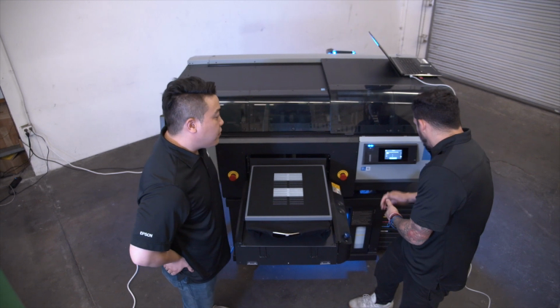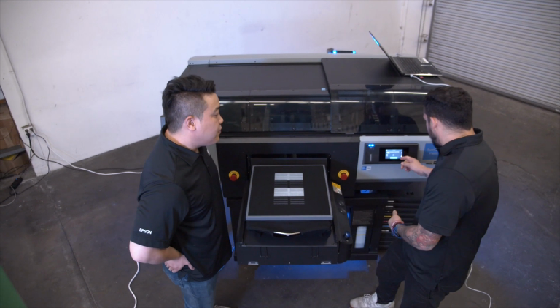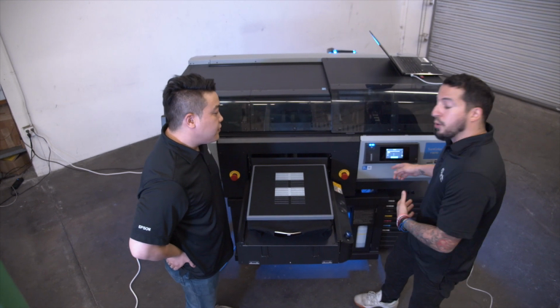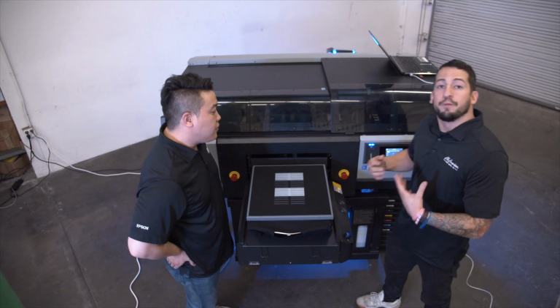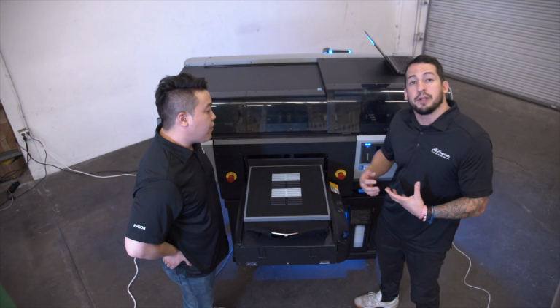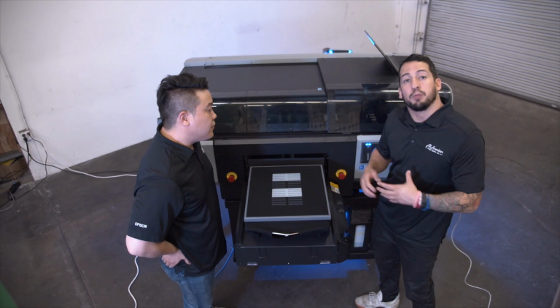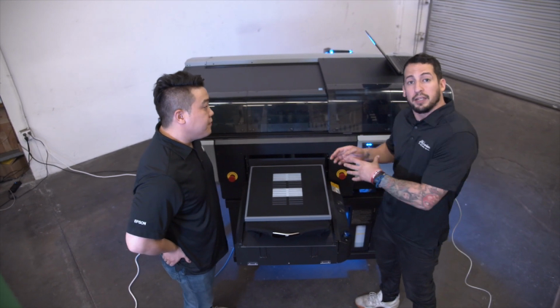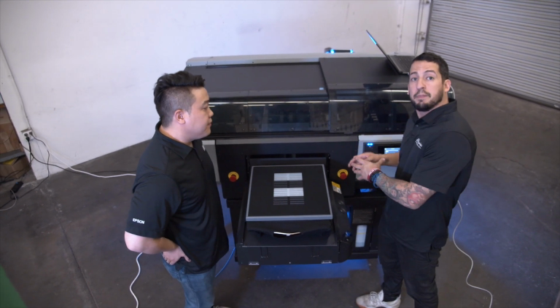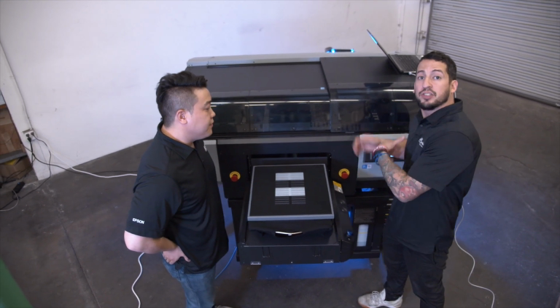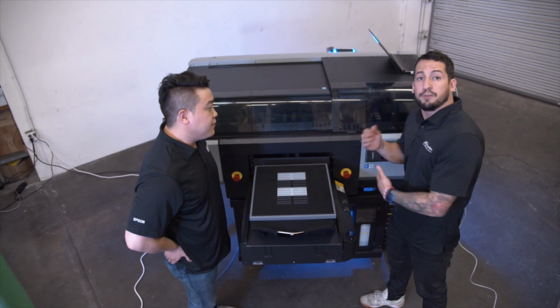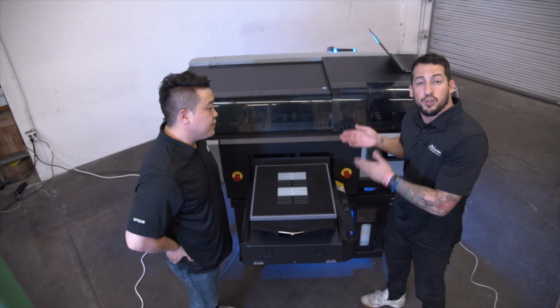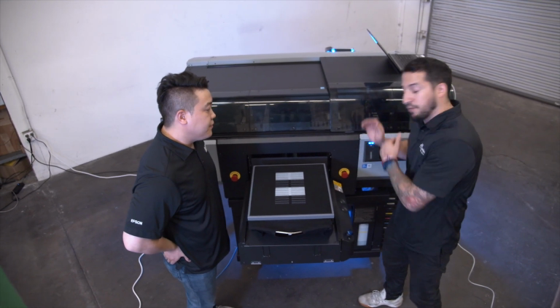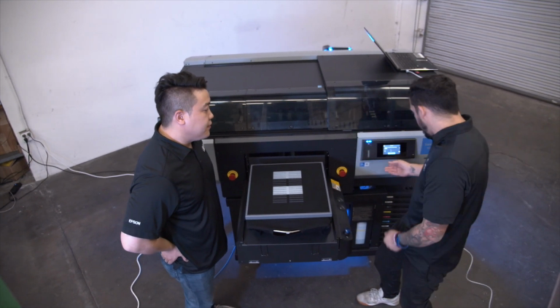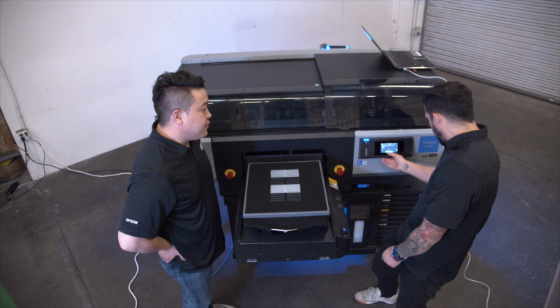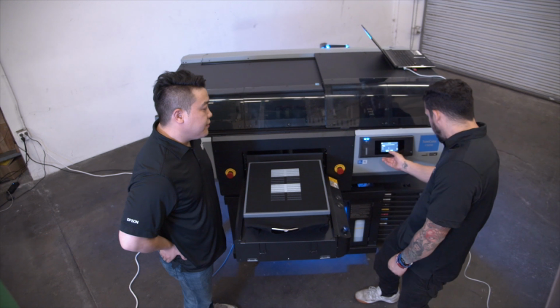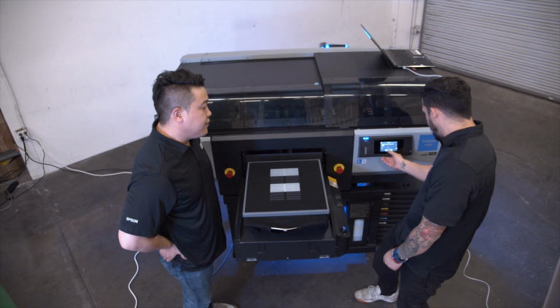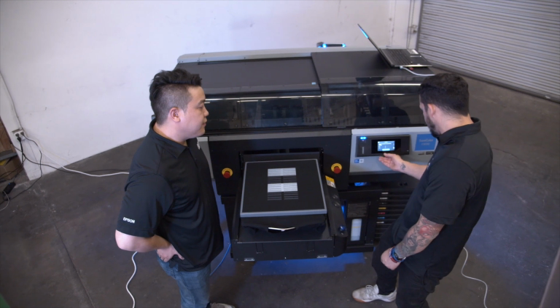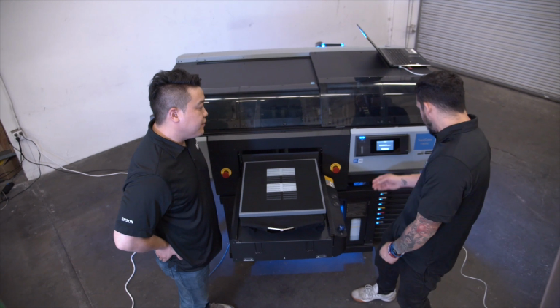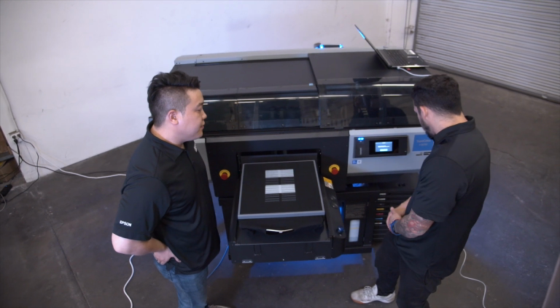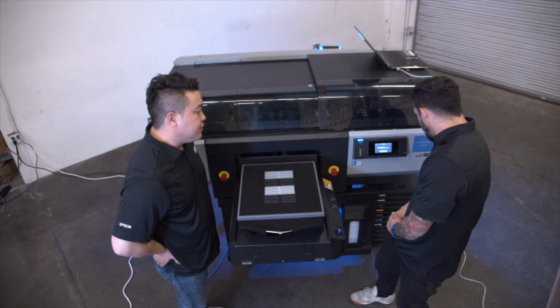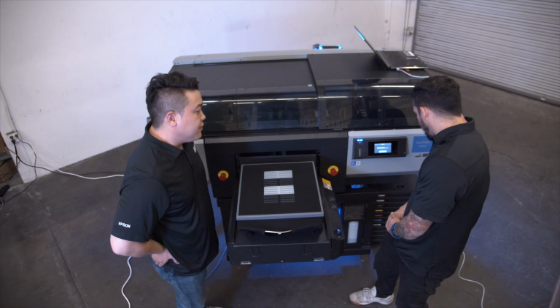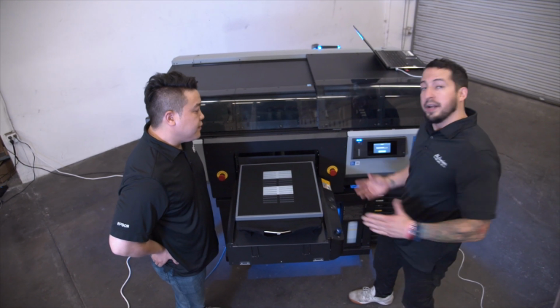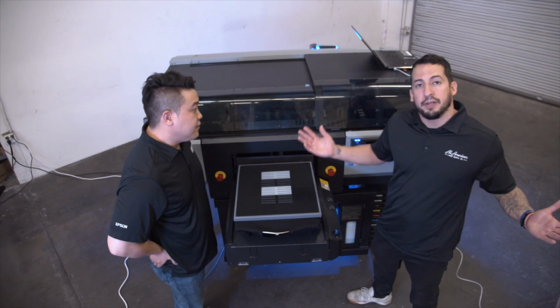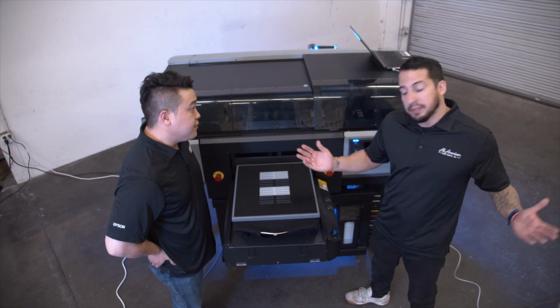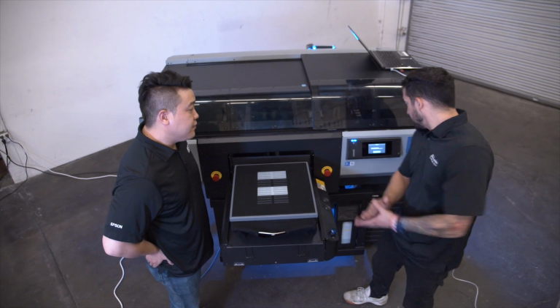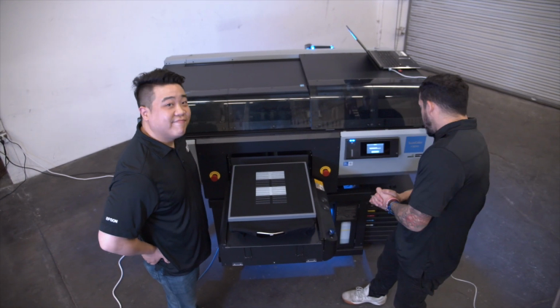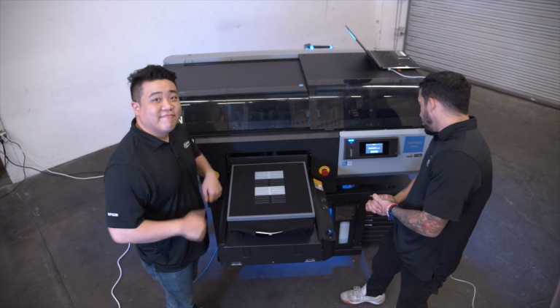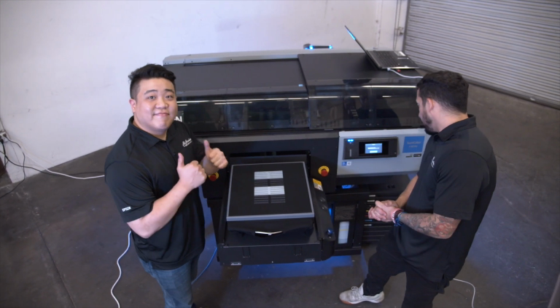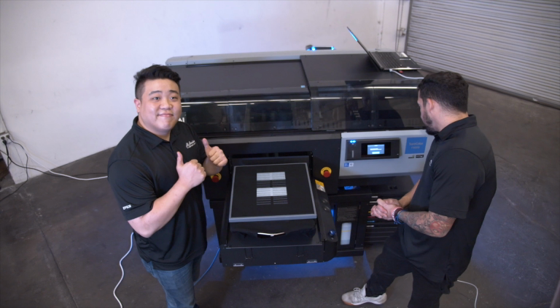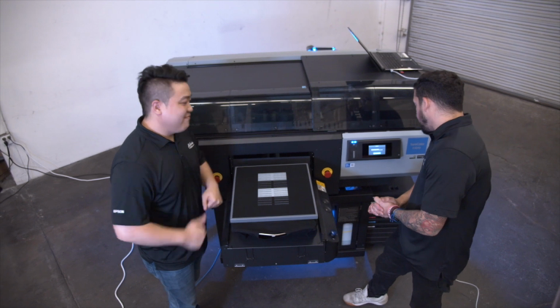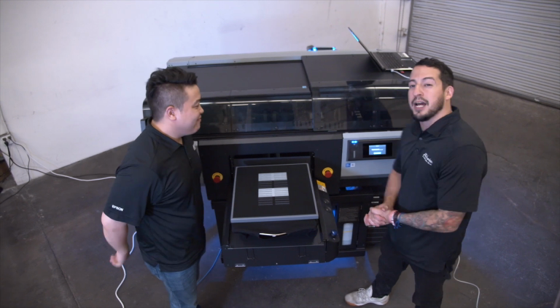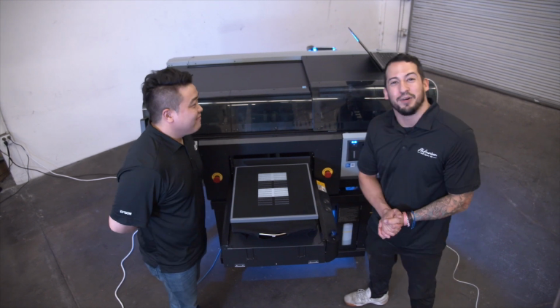We're now confirming the print head alignment based on the information we've provided. Print head alignment complete — changes are reflected from the next time we print.